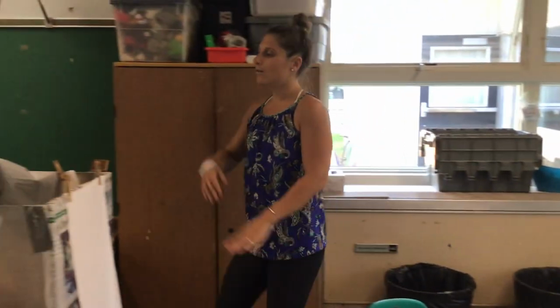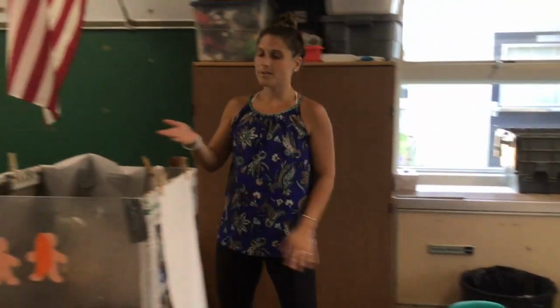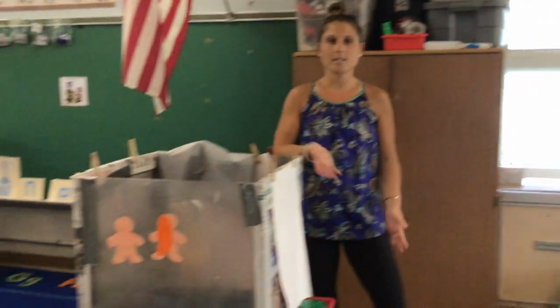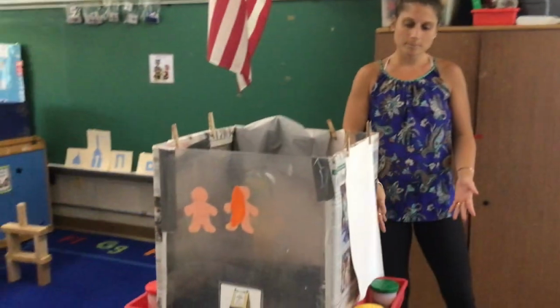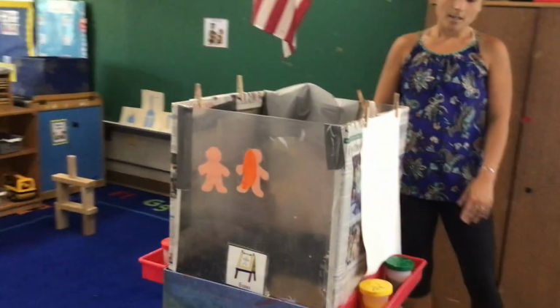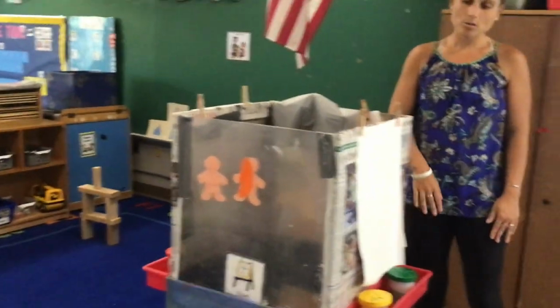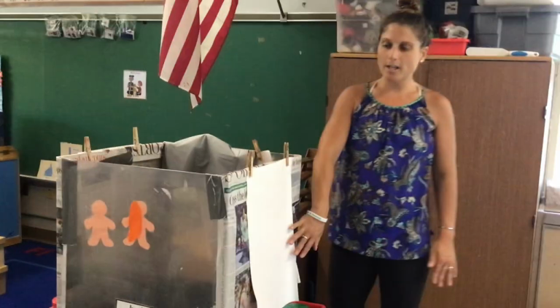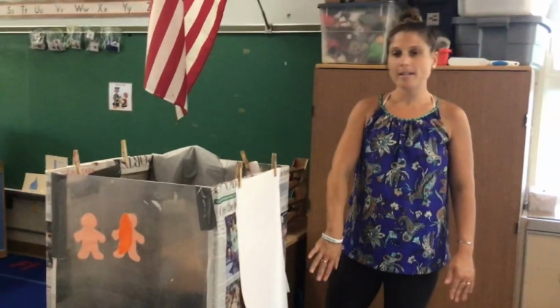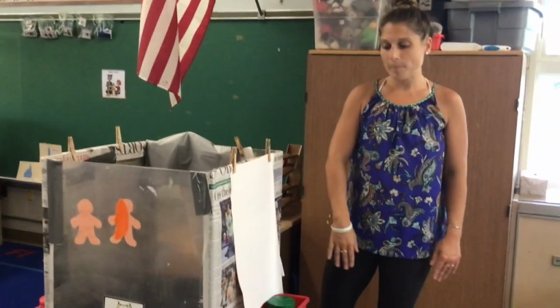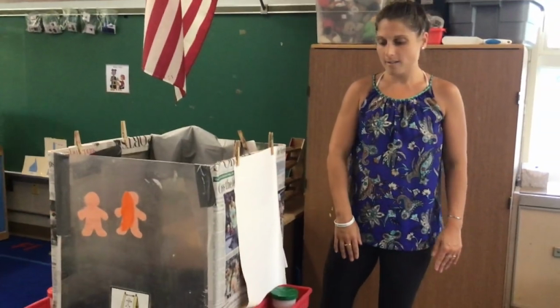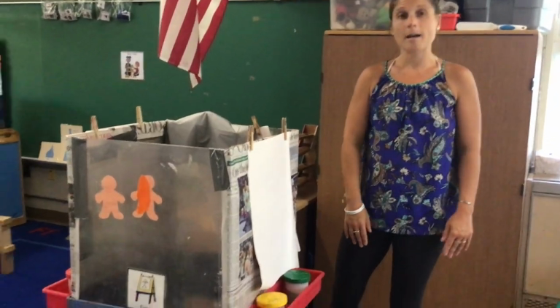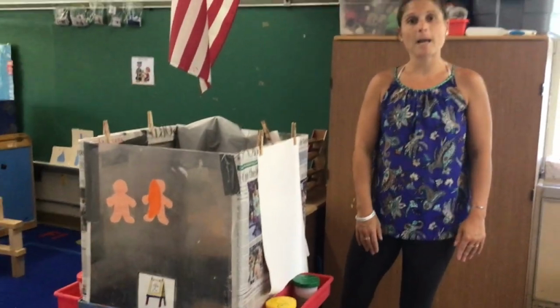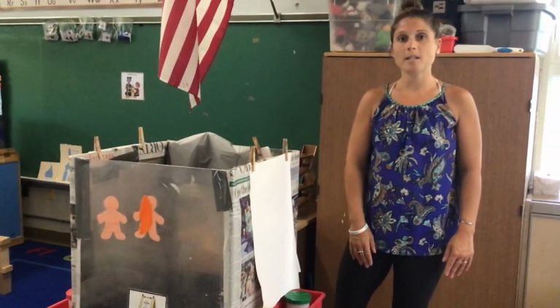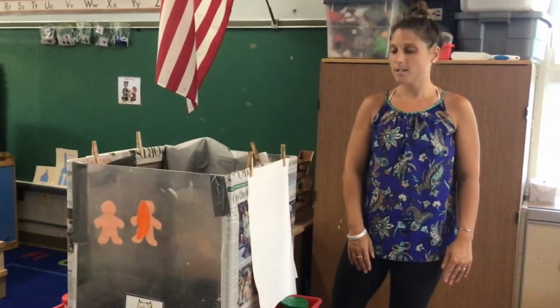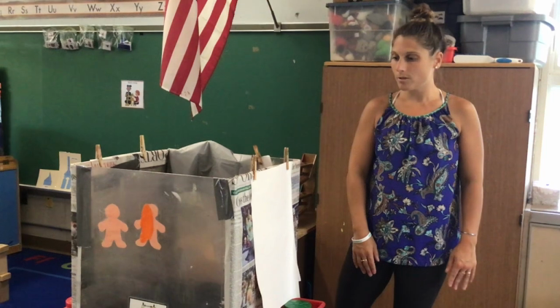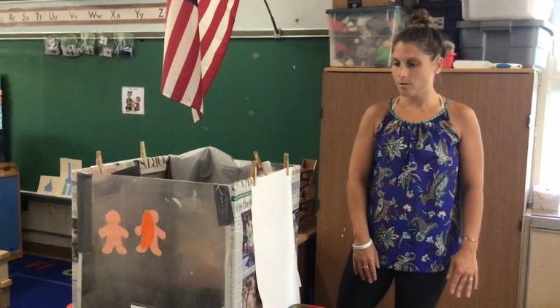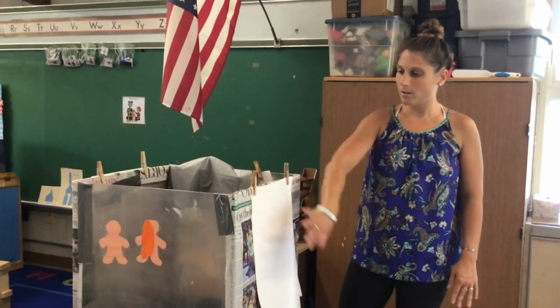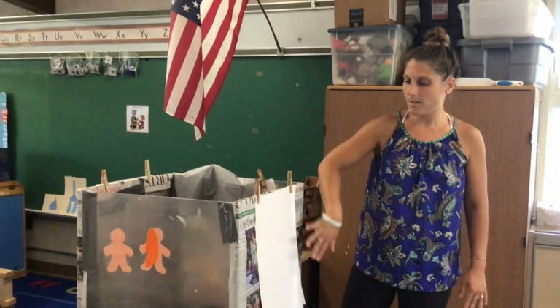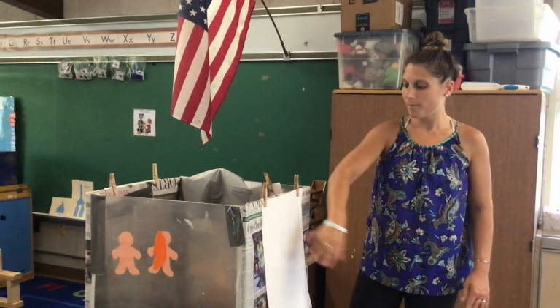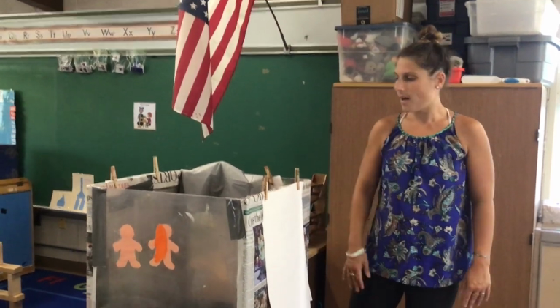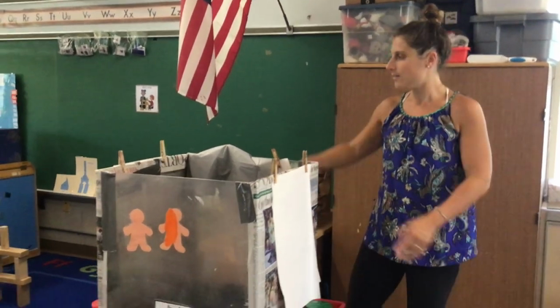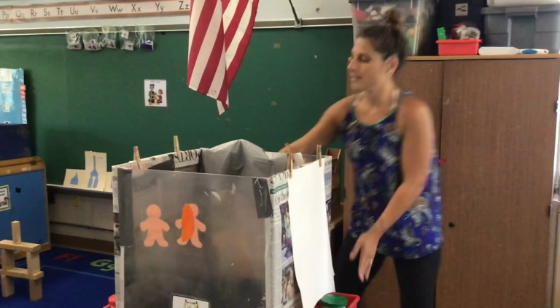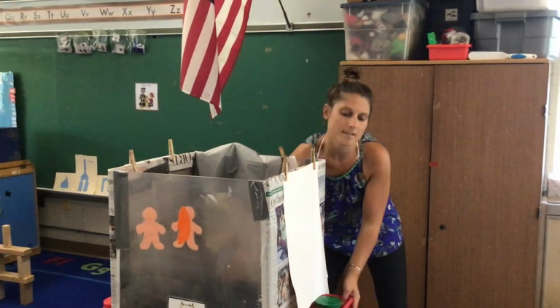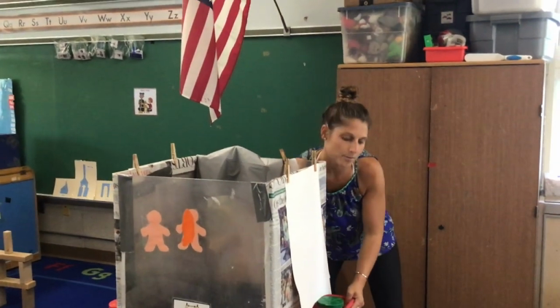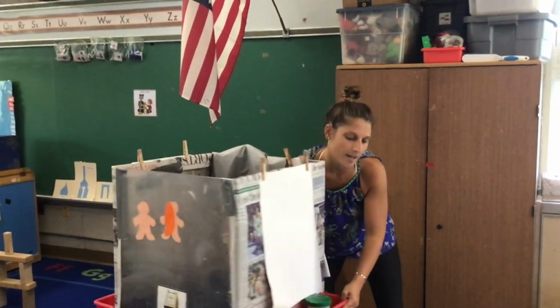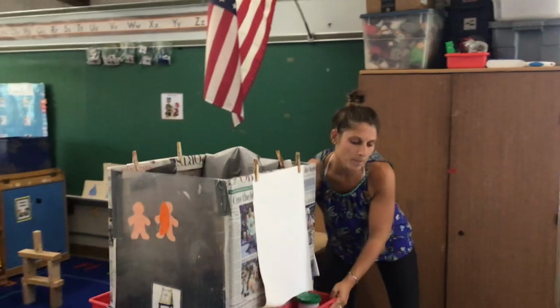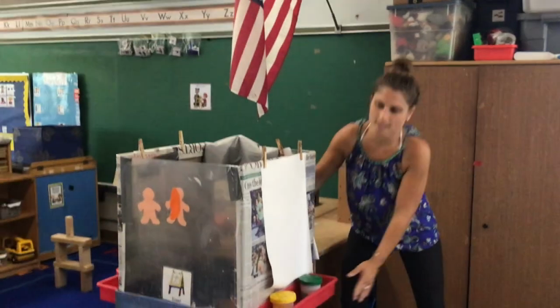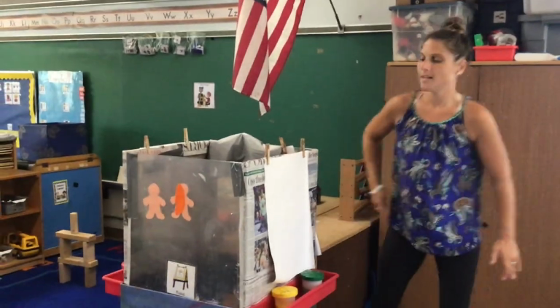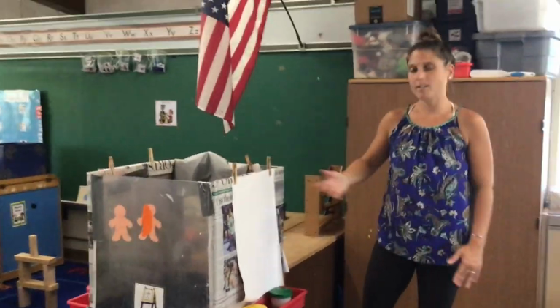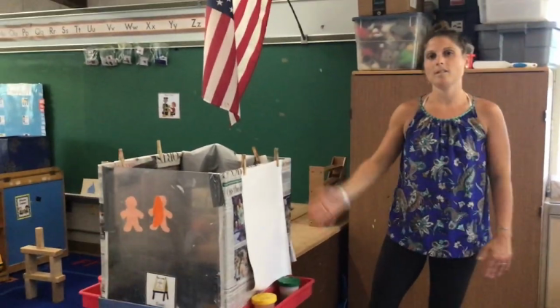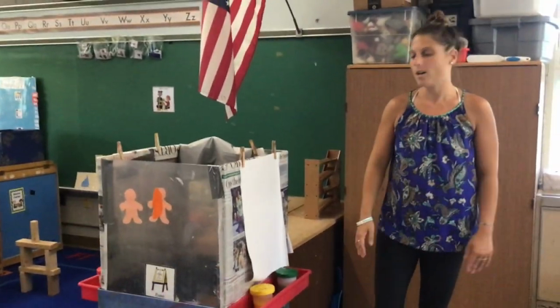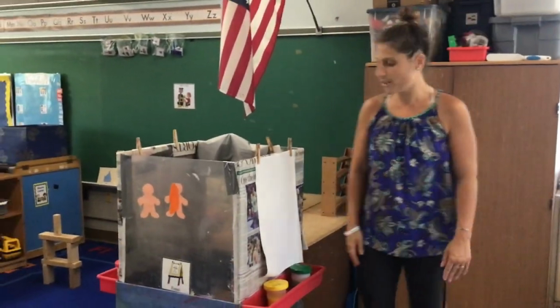Over here is our easel. It's usually pretty open-ended with paint. Sometimes we put in some glue so you can glue some things up on the easel. But this allows for a lot of open-ended, expressive art over here.